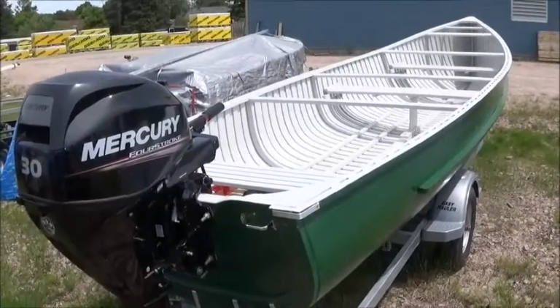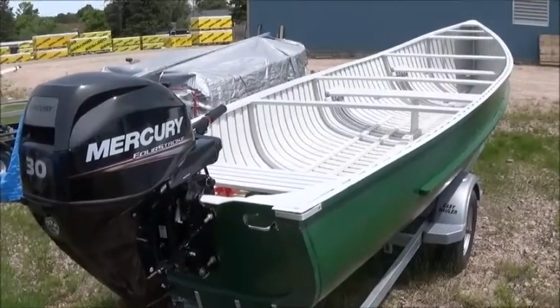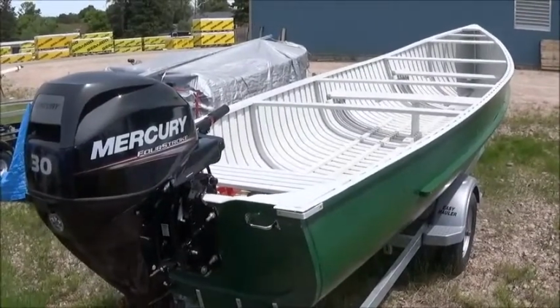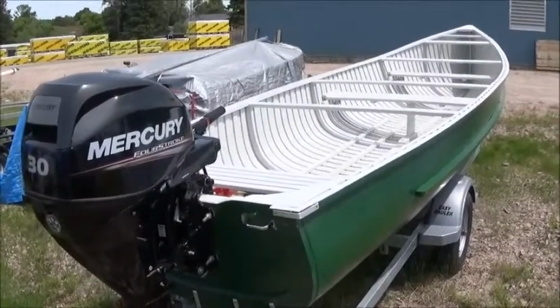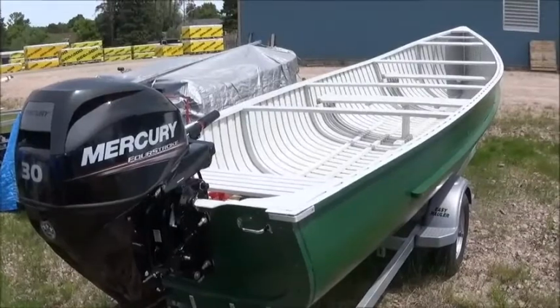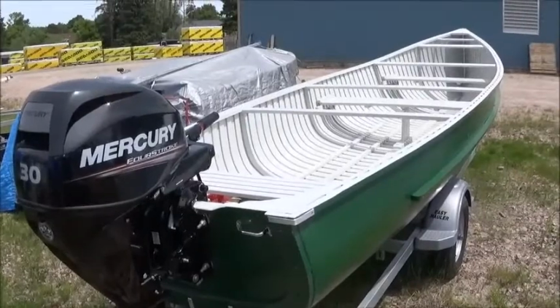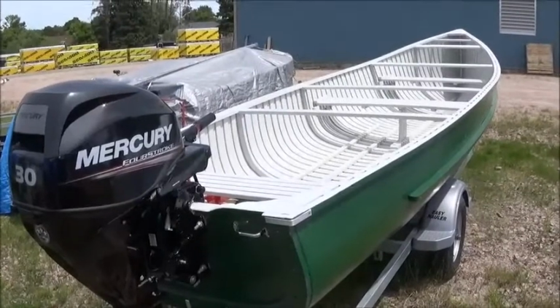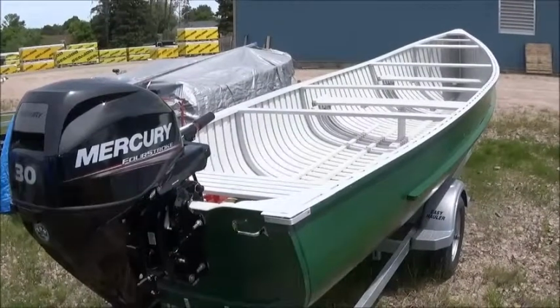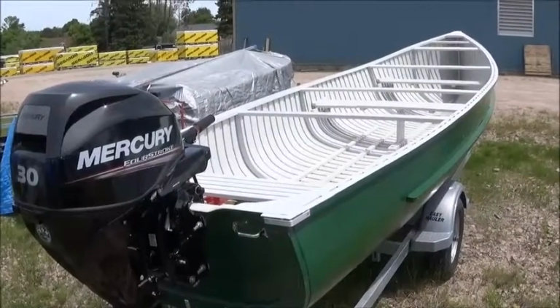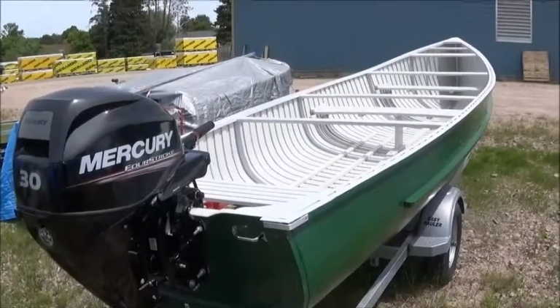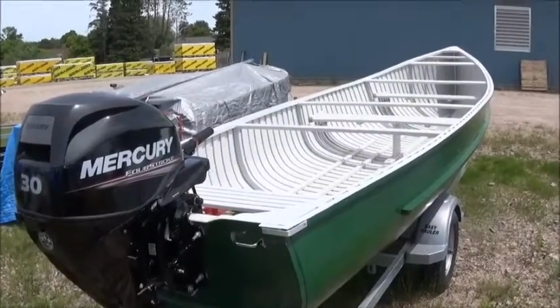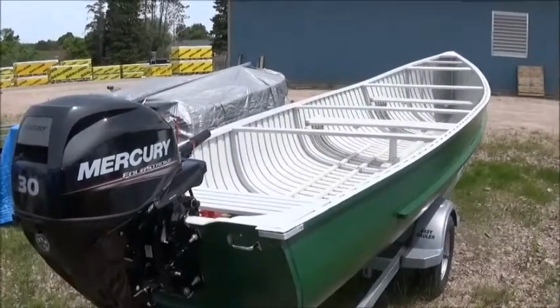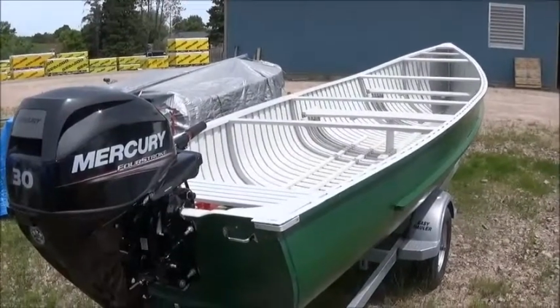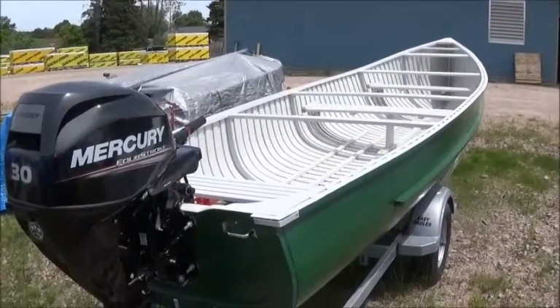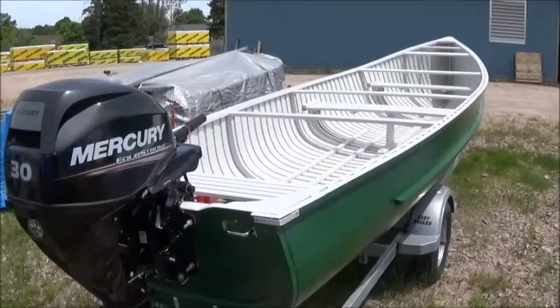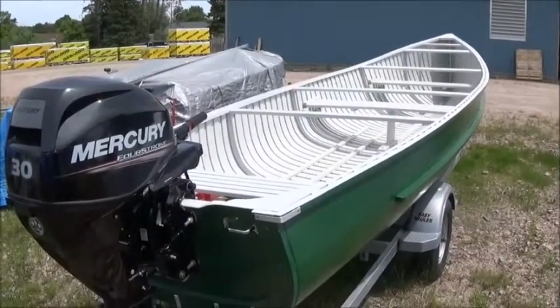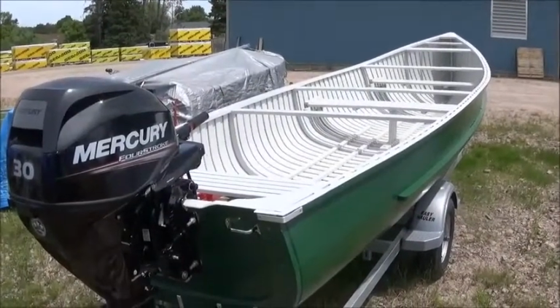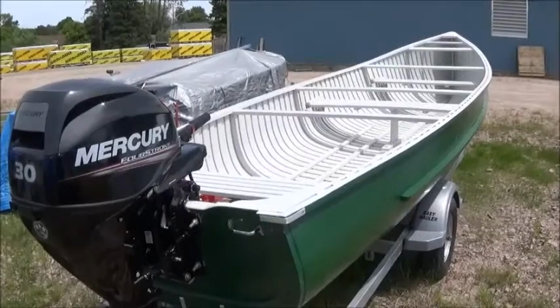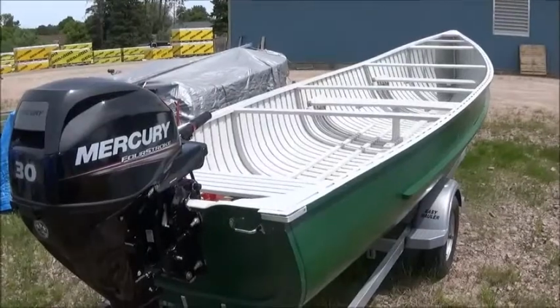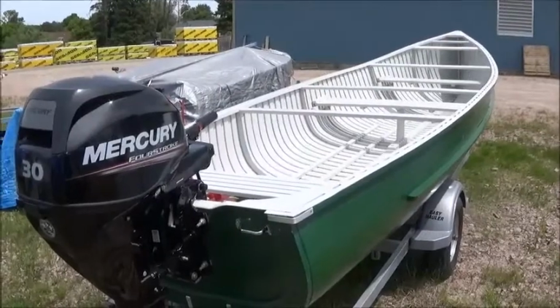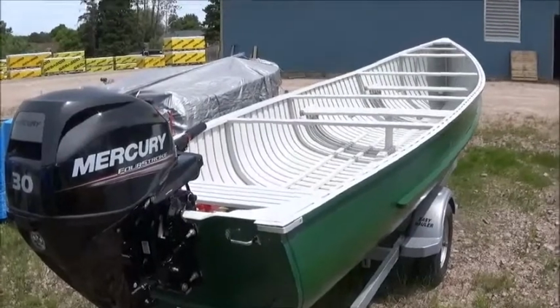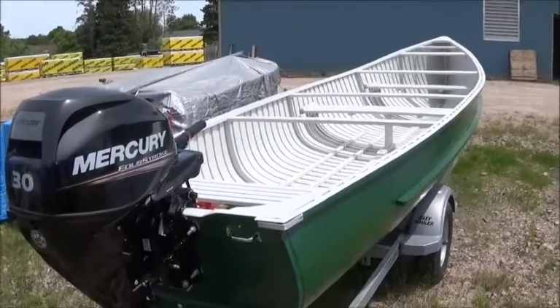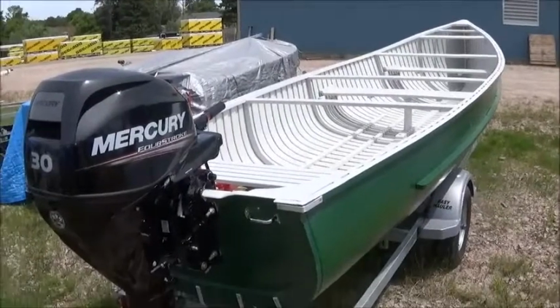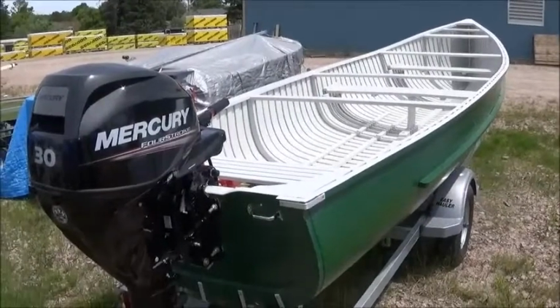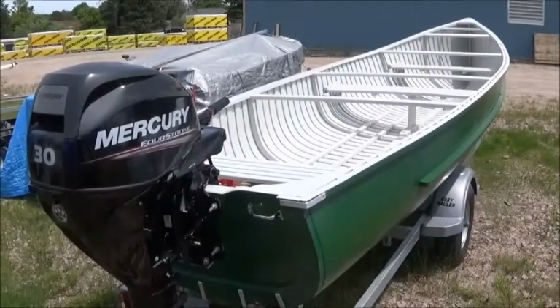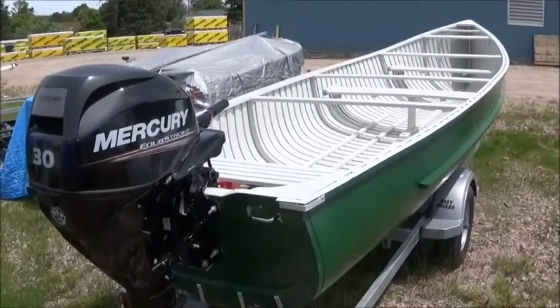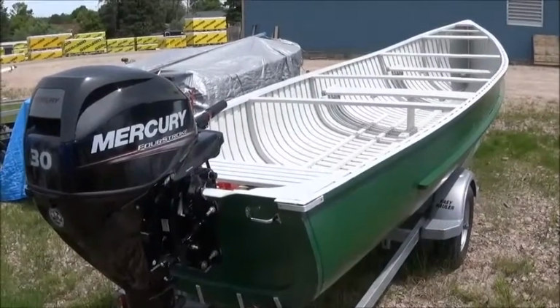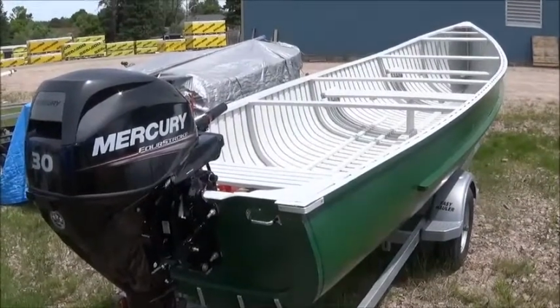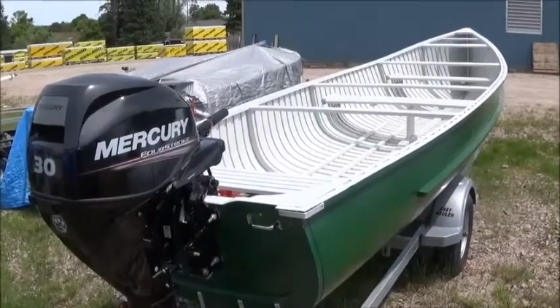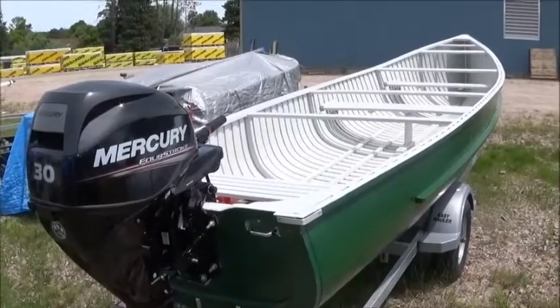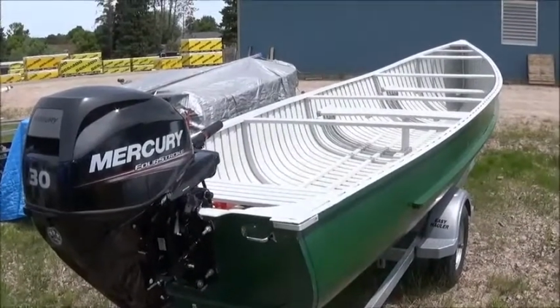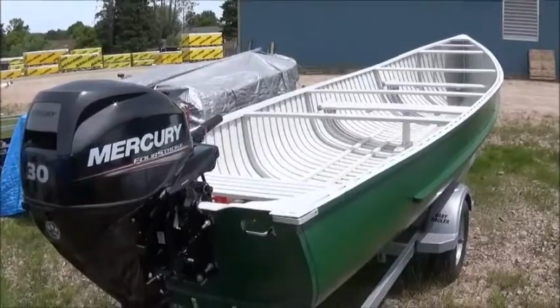Good afternoon, viewers. Rob Atfield reporting for Port Carling Boats. It is Tuesday, June the 12th, 2018. We're here once again — we try and make an annual visit to Giesler Boats in Powassan, Ontario.